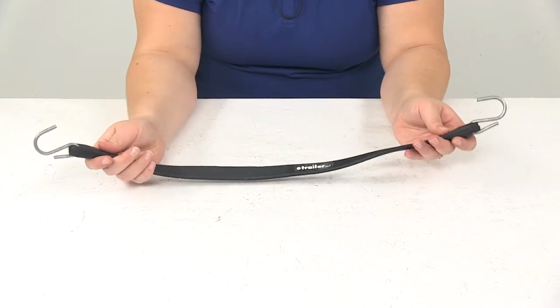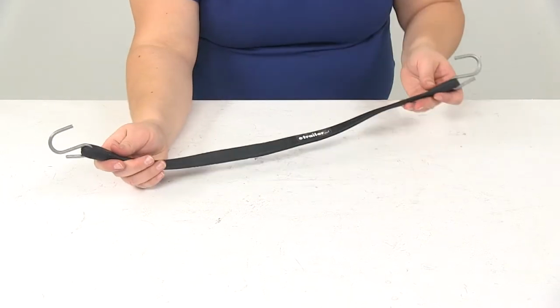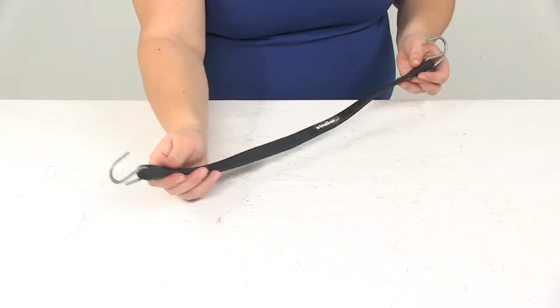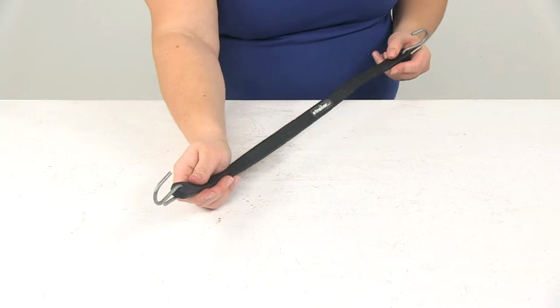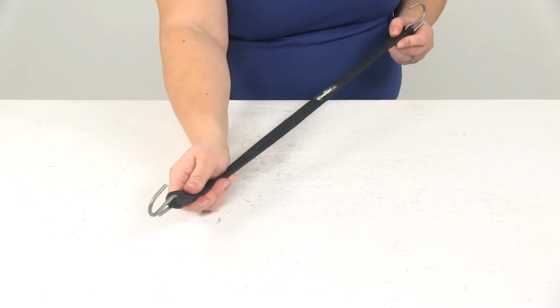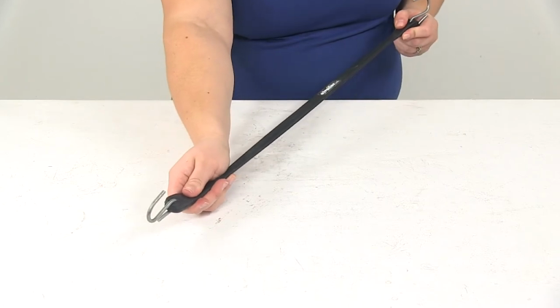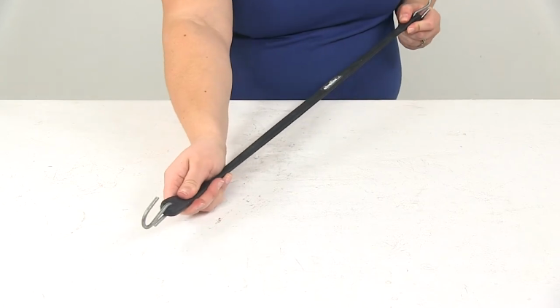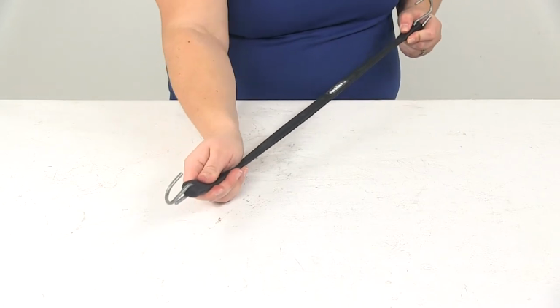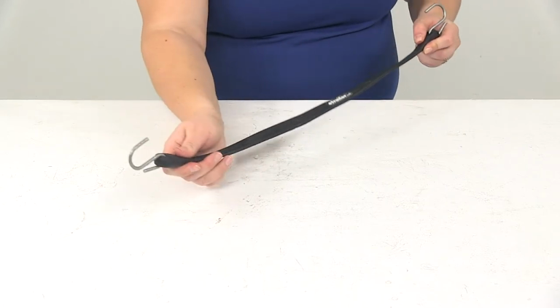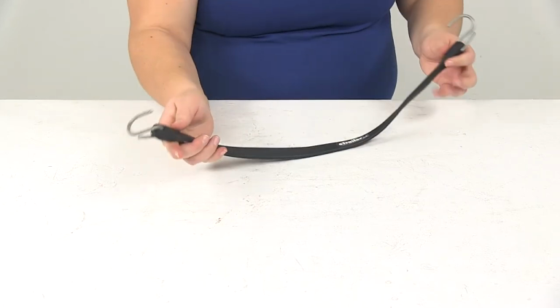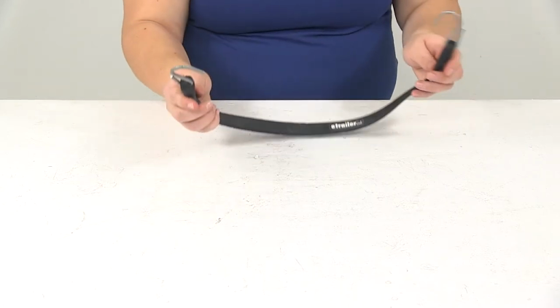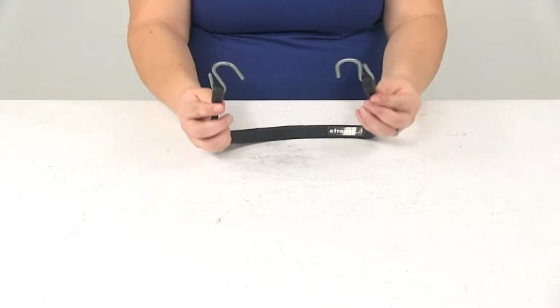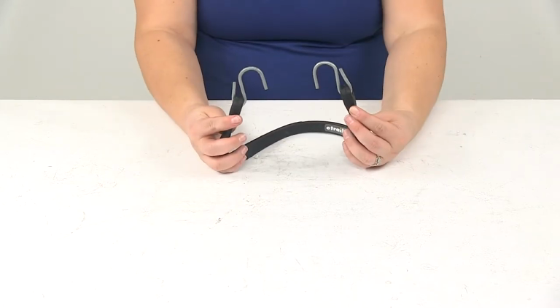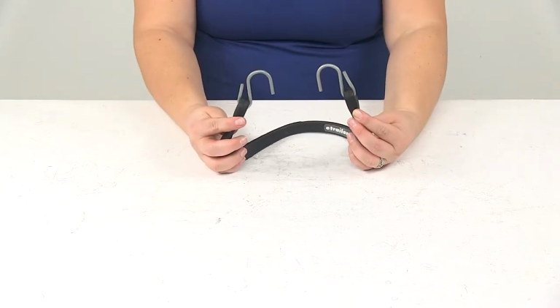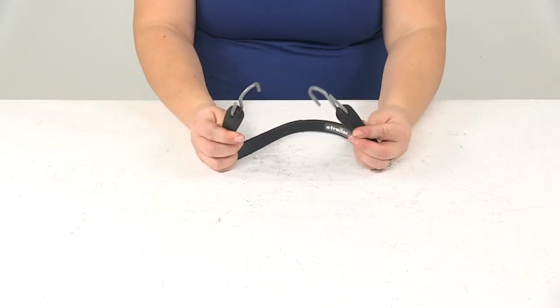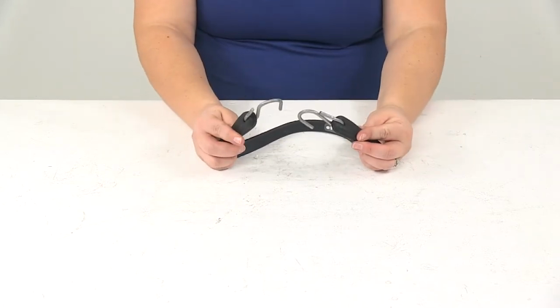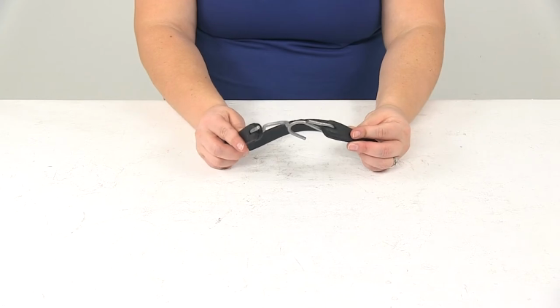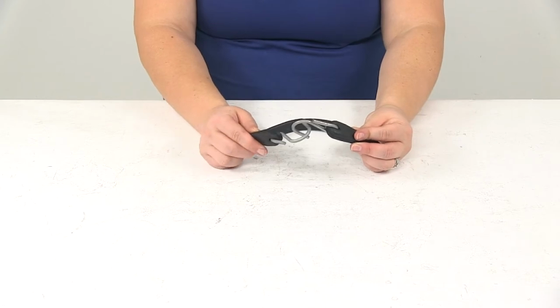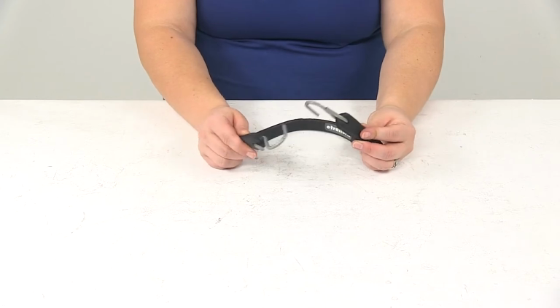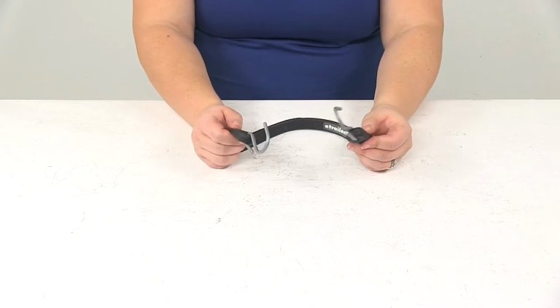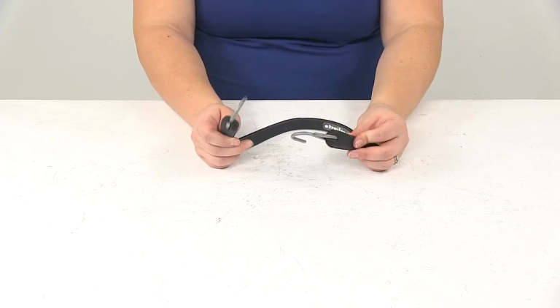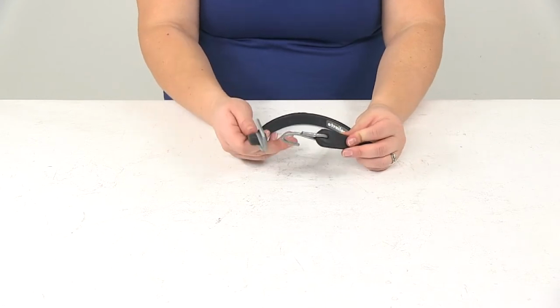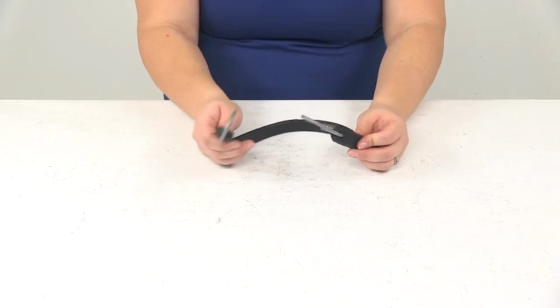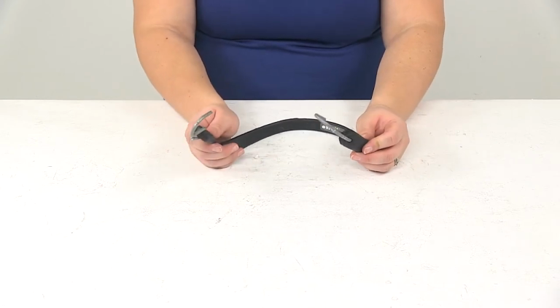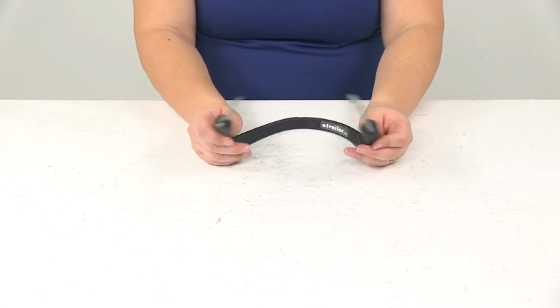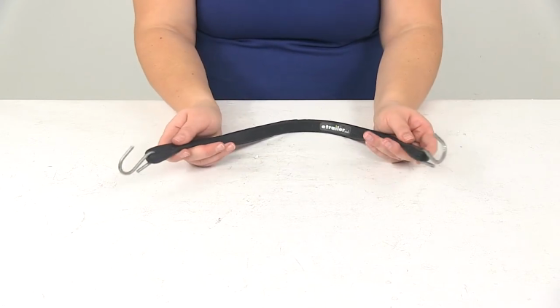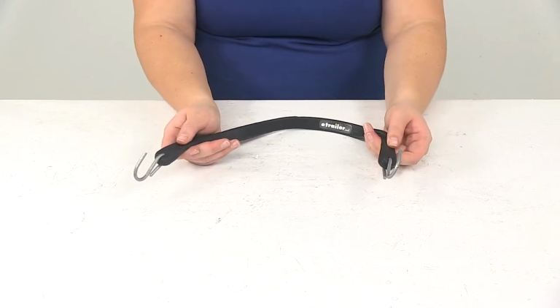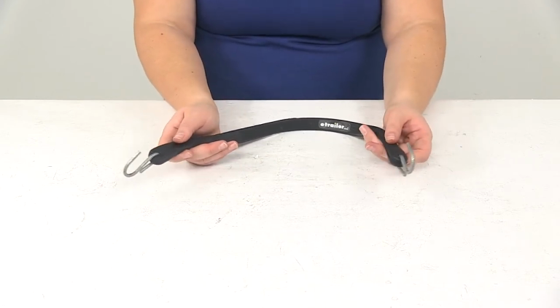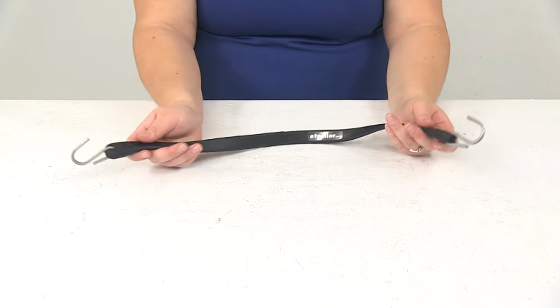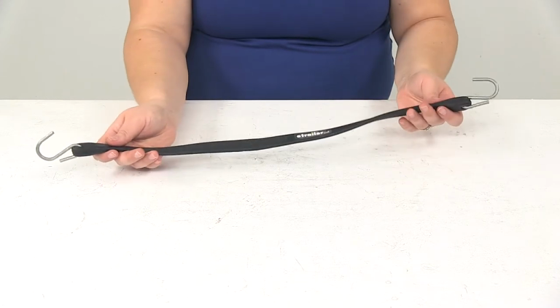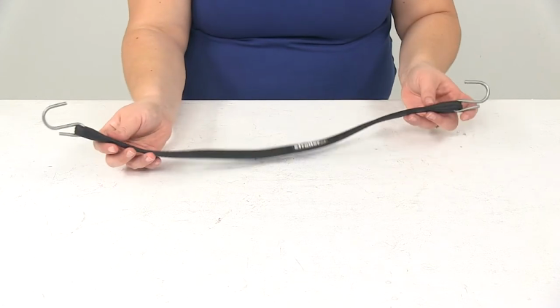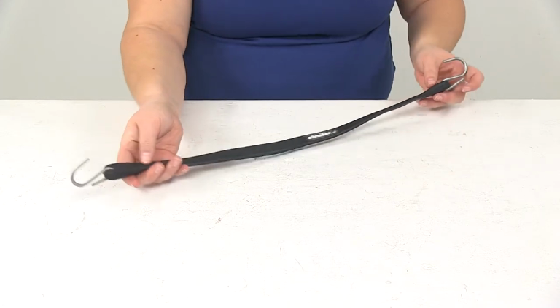It is going to be made of a vulcanized rubber, so it's going to stretch for that good fit, and has those S-Hooks on the end to get this attached wherever you need it — either in a grommet on your tarp or between tie-down points on your truck or trailer.